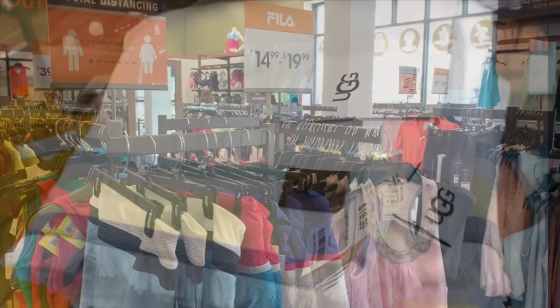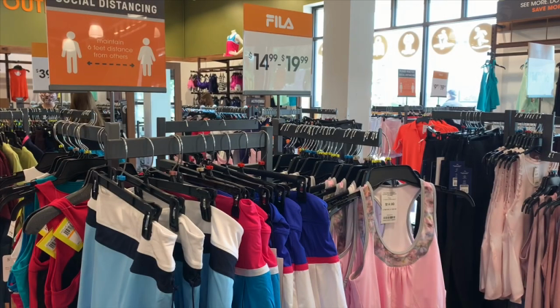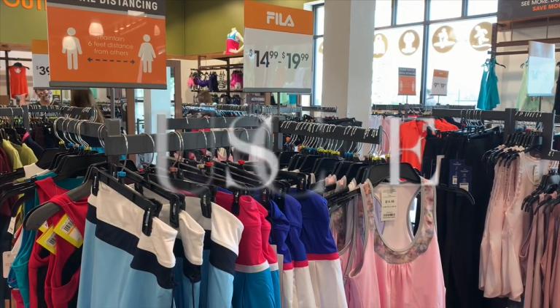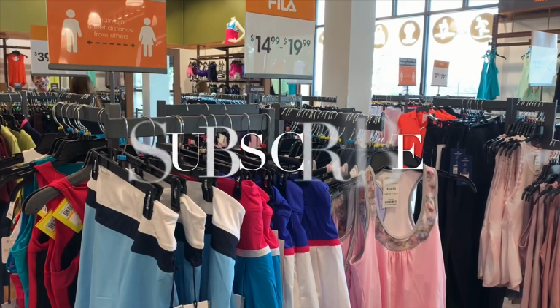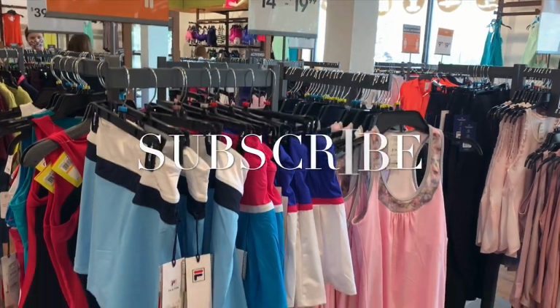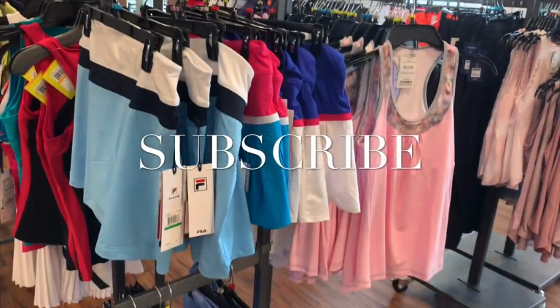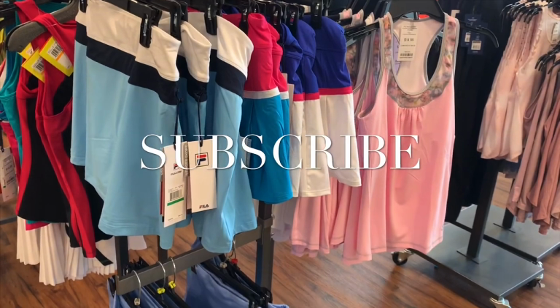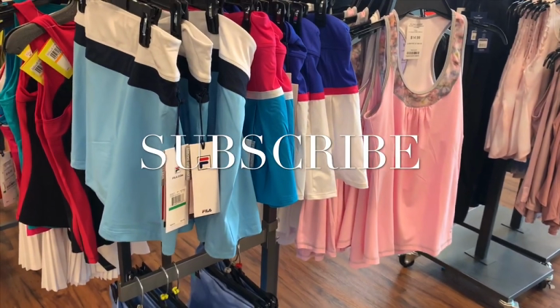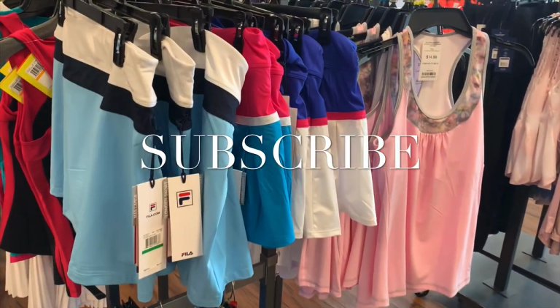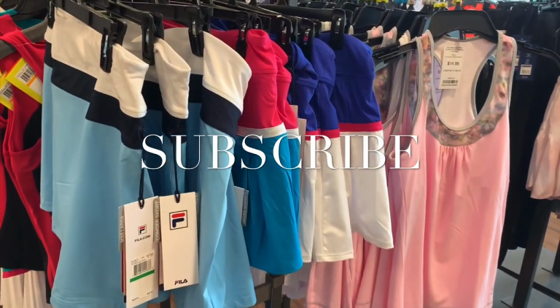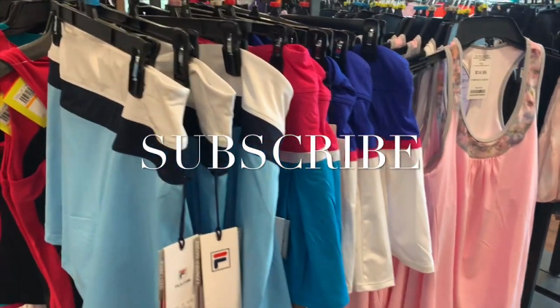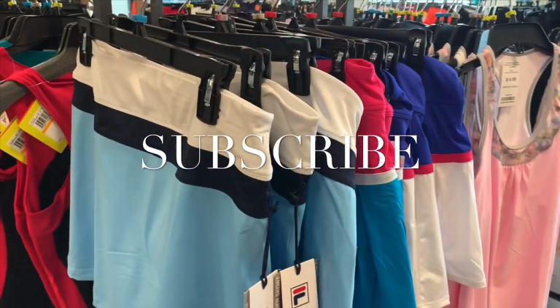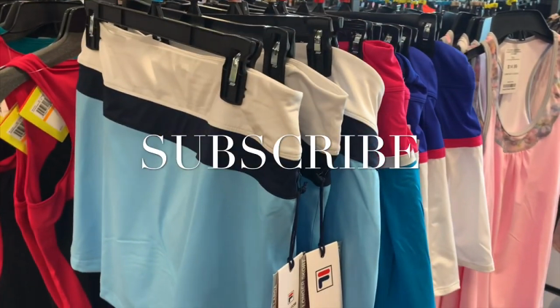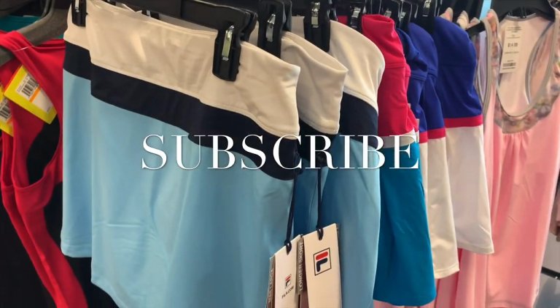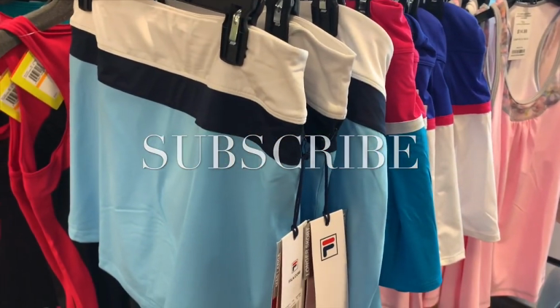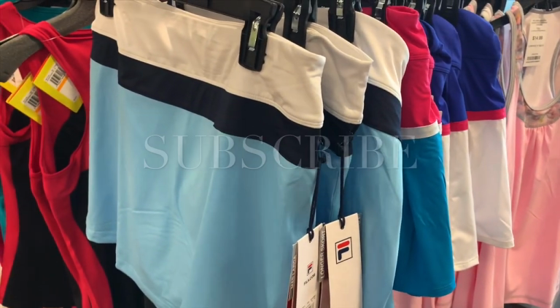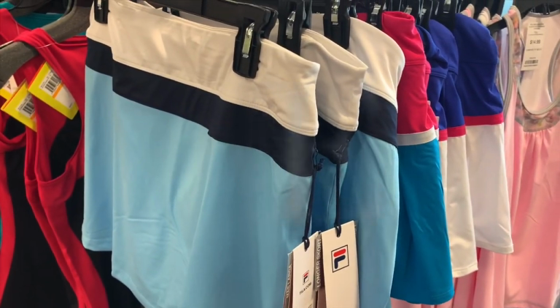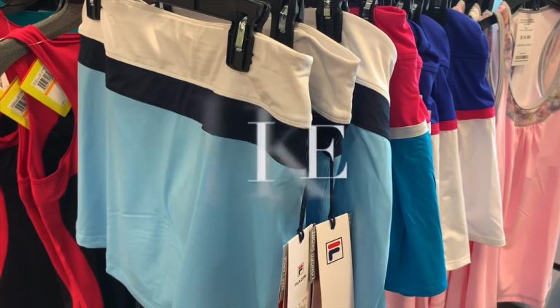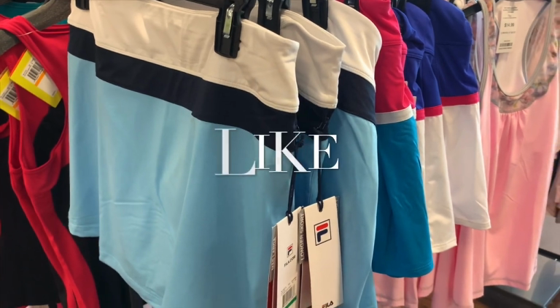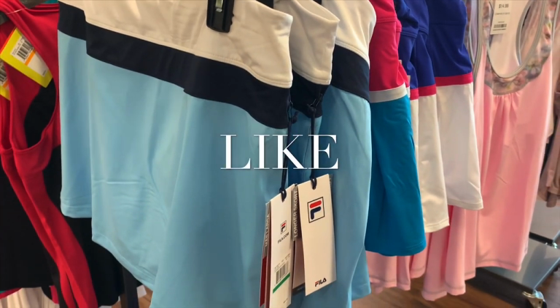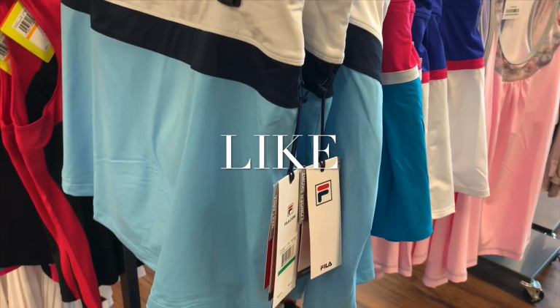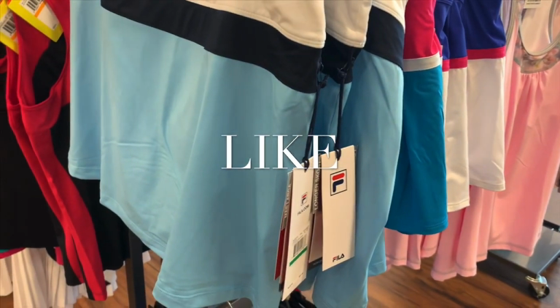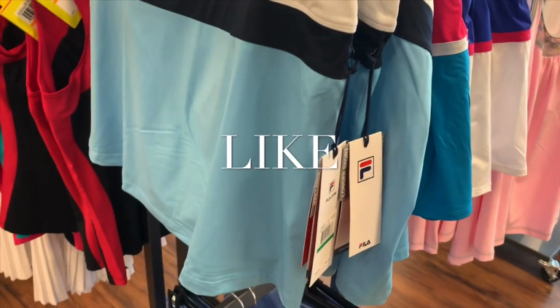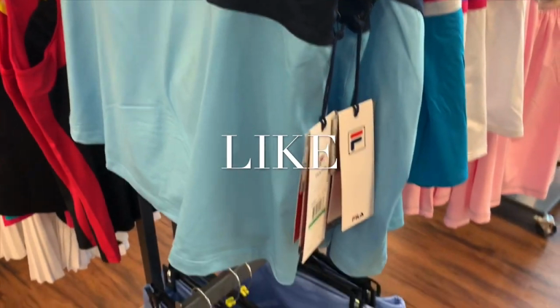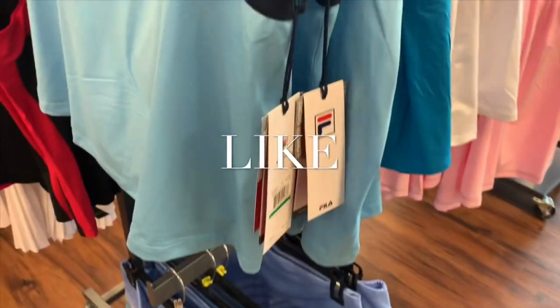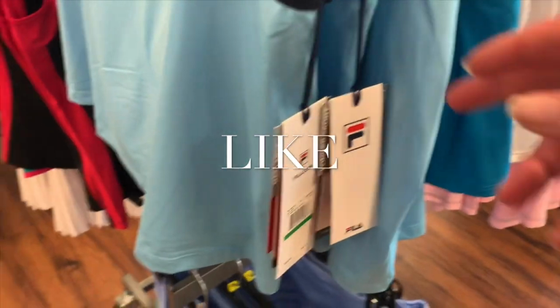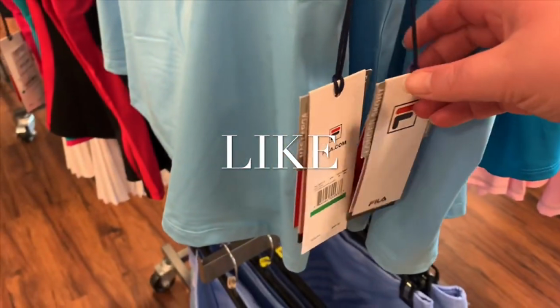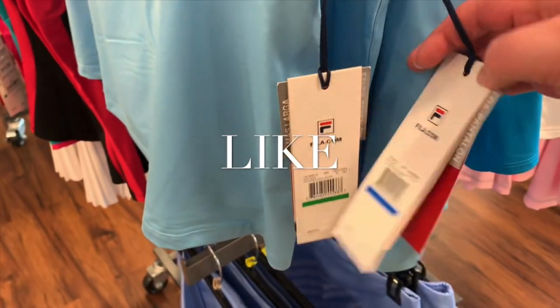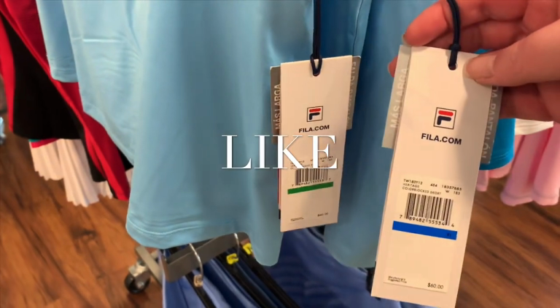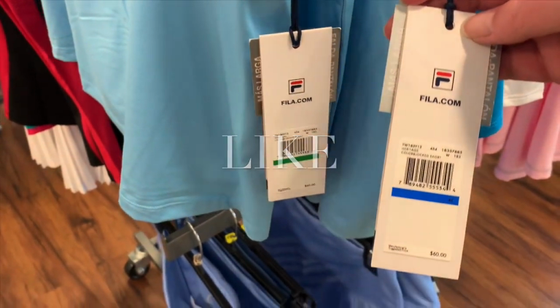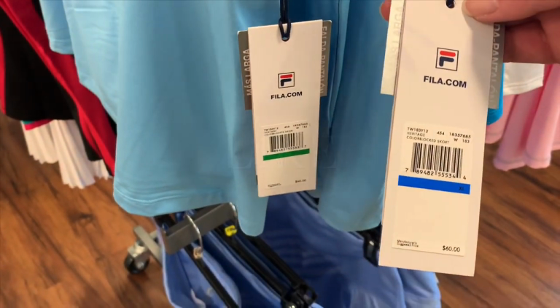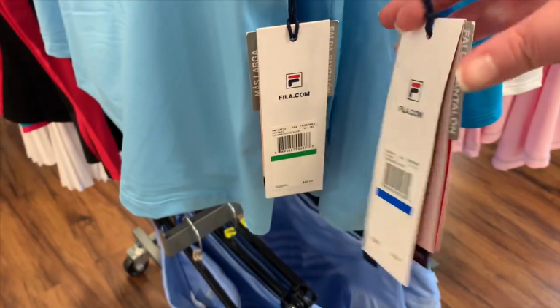Hey, welcome back to my channel! I'm at Sierra Trading Post — this is my first time here. It's part of the TJ Maxx, HomeGoods, Marshalls brand, but it's an outdoor store. I never came in before, so let's see how cheap they are.